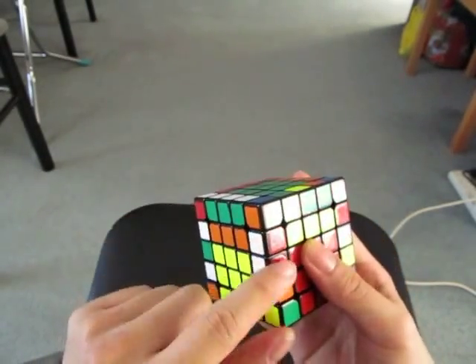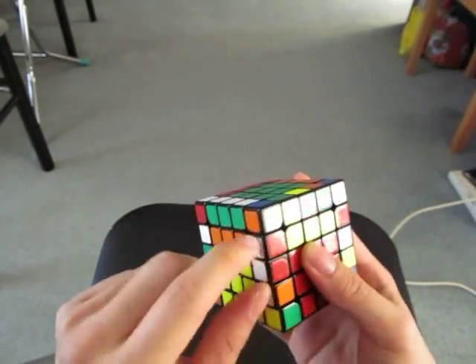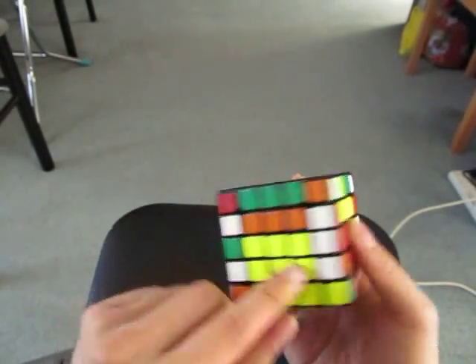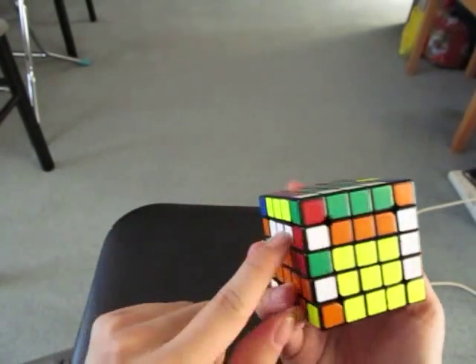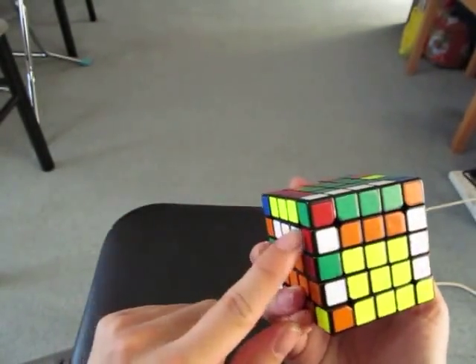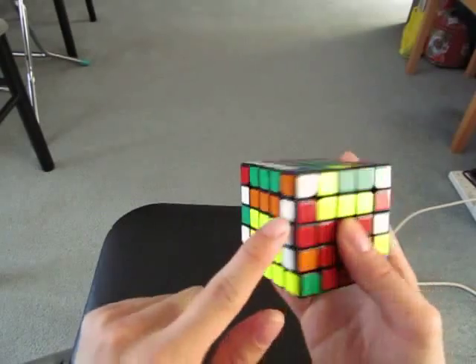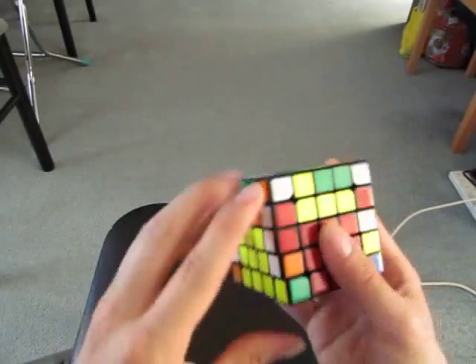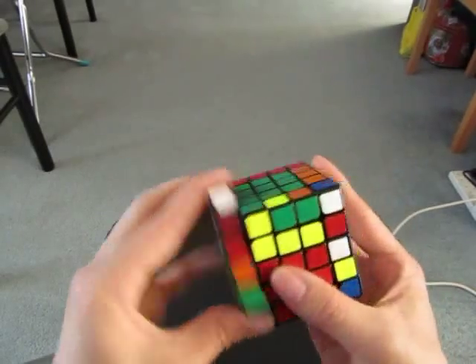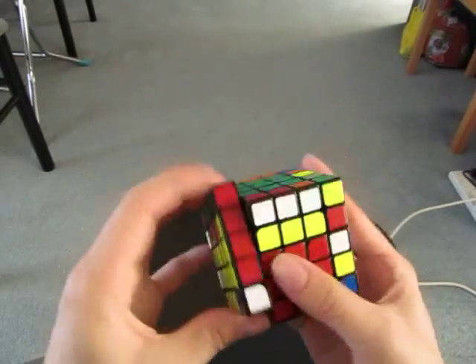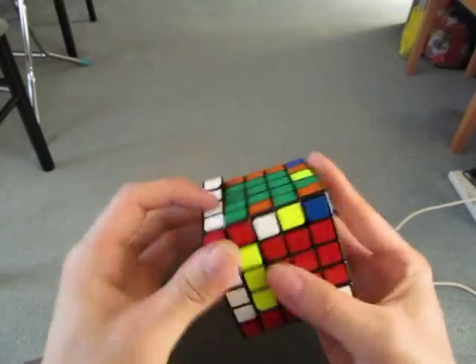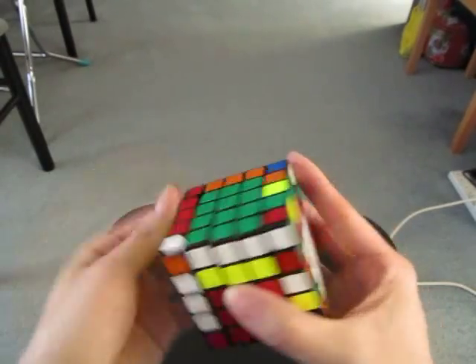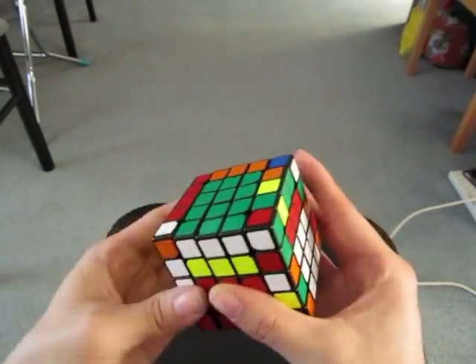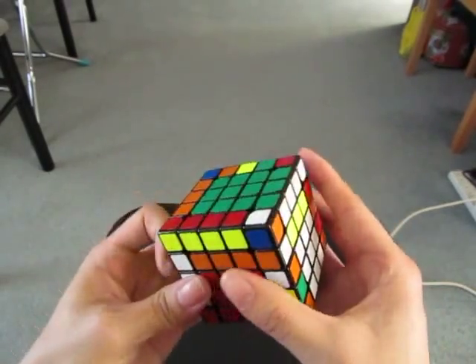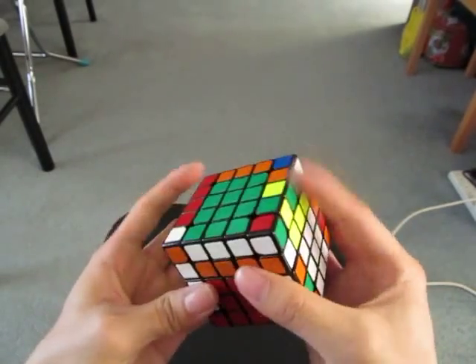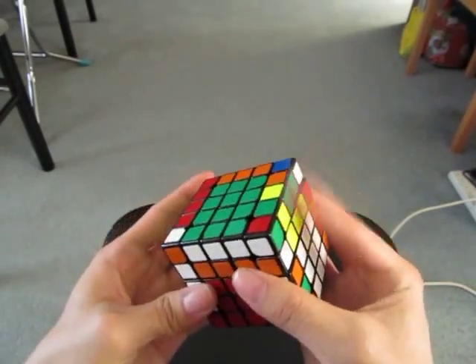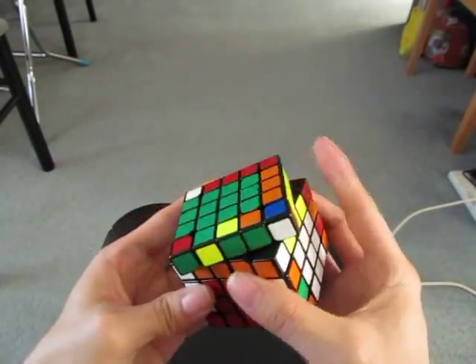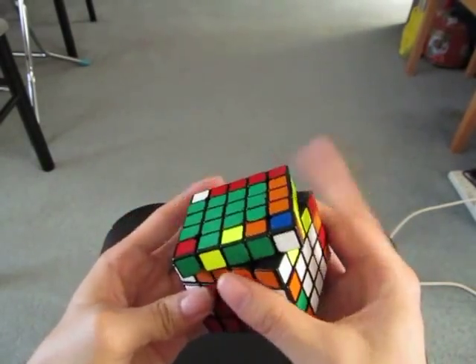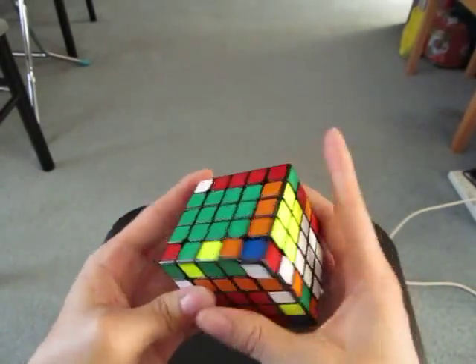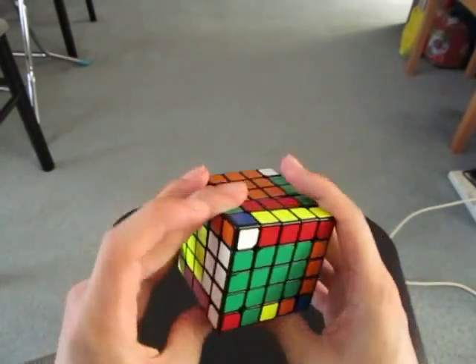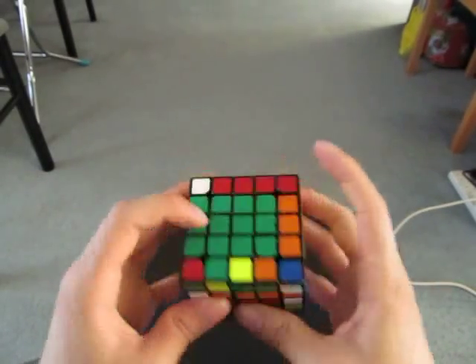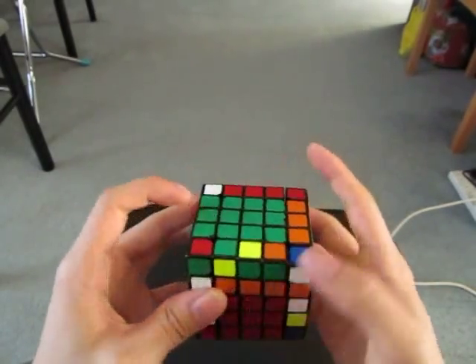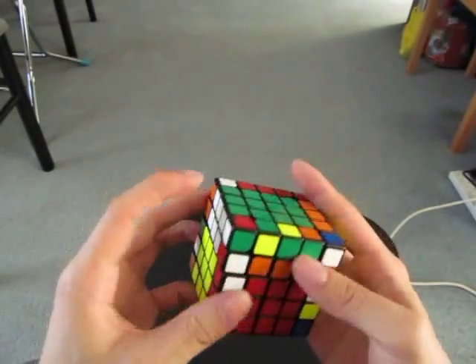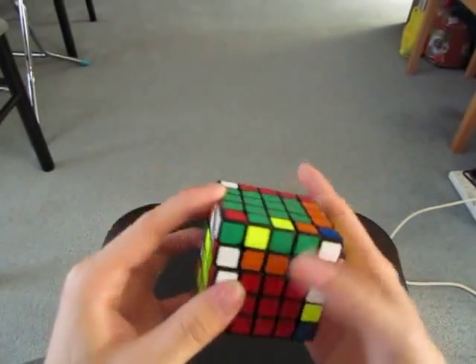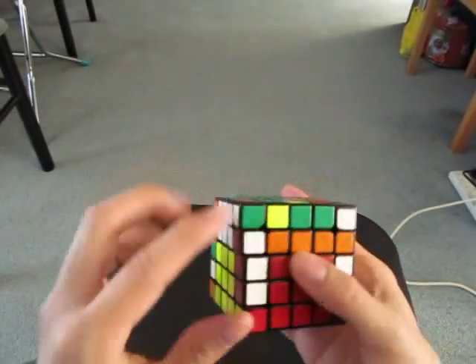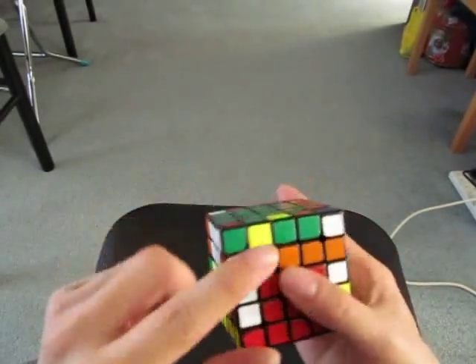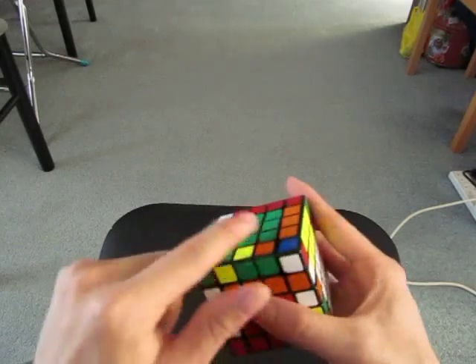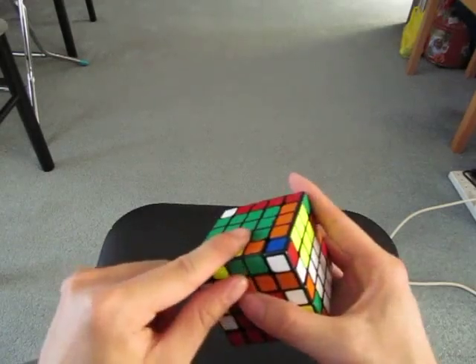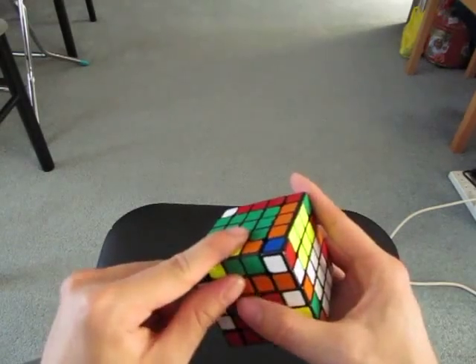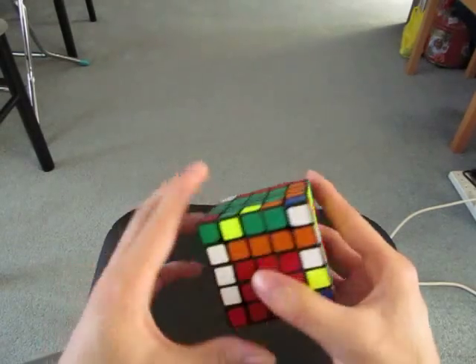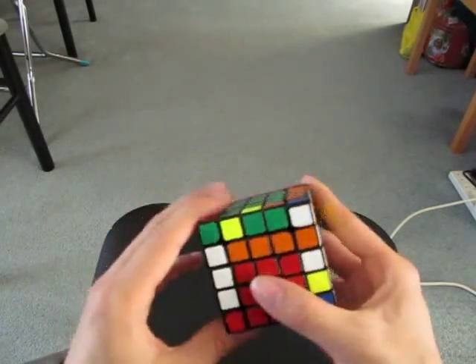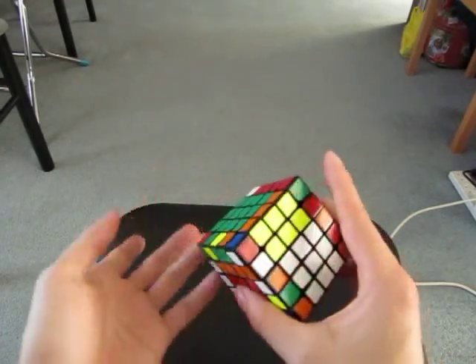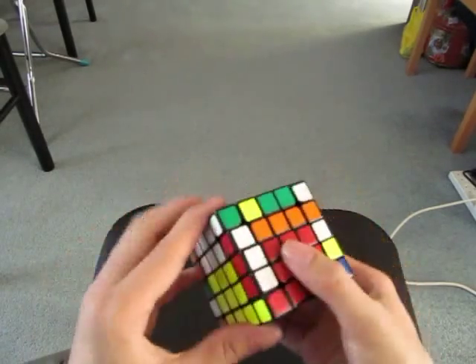Red and white. Now I've made 4, so I'm just going to bring this to the top and then restore centers.